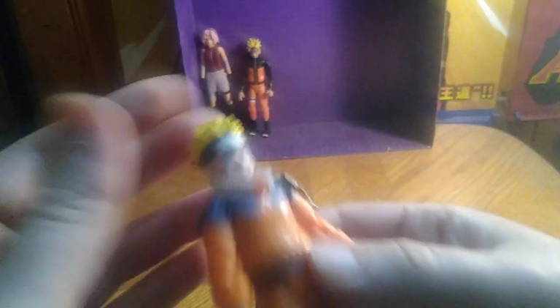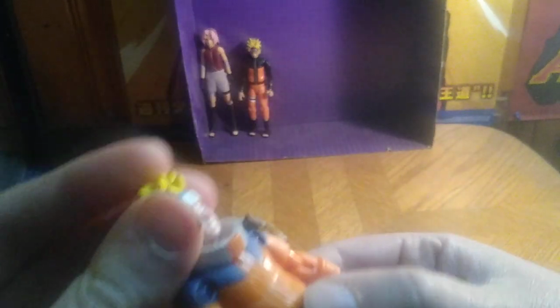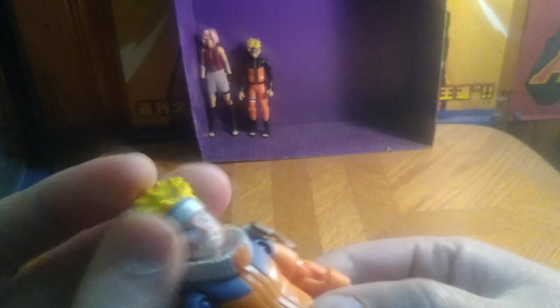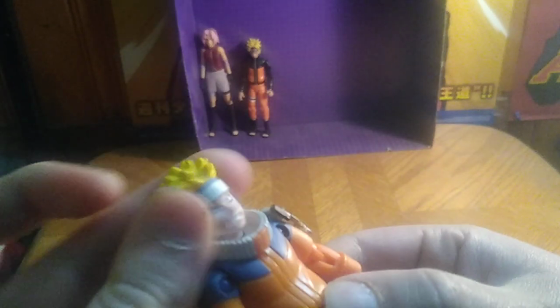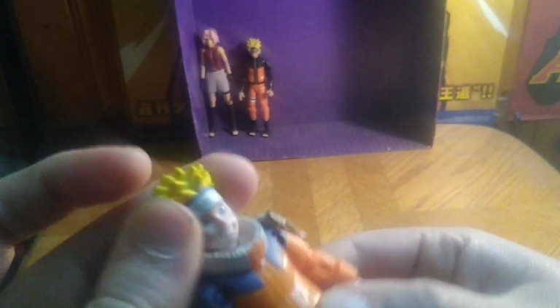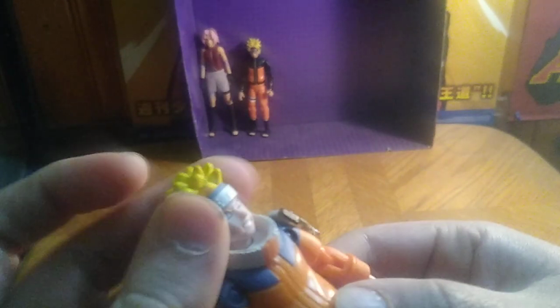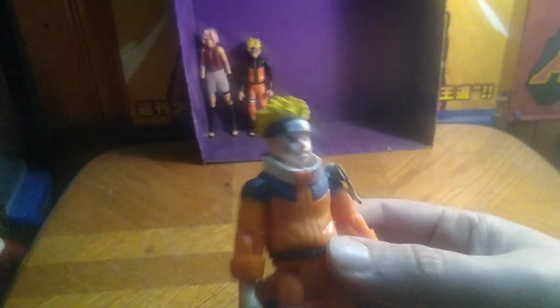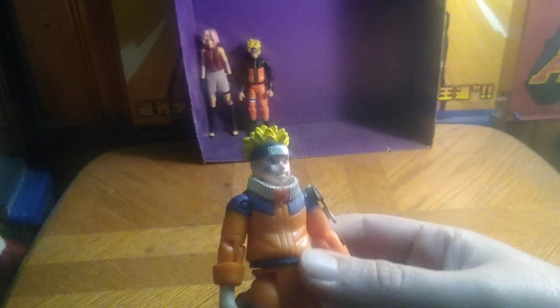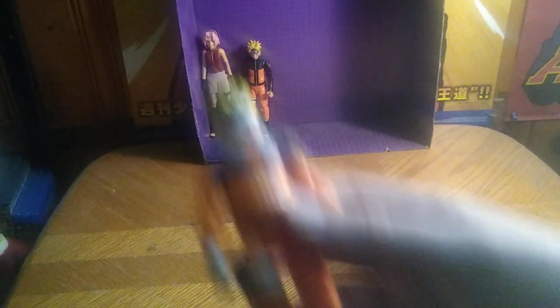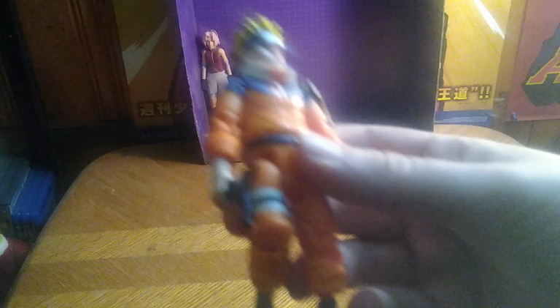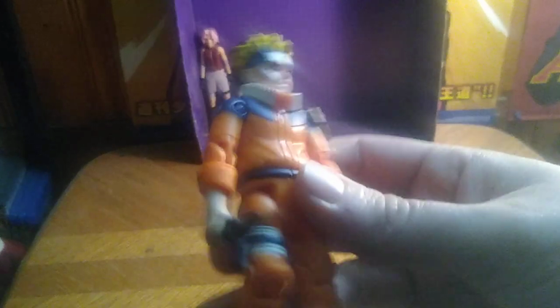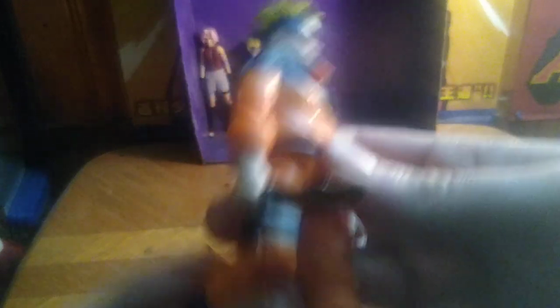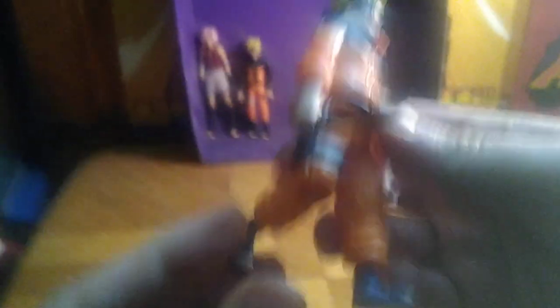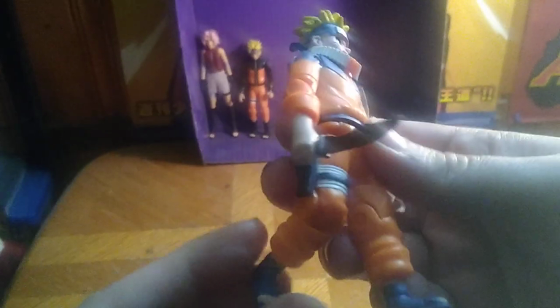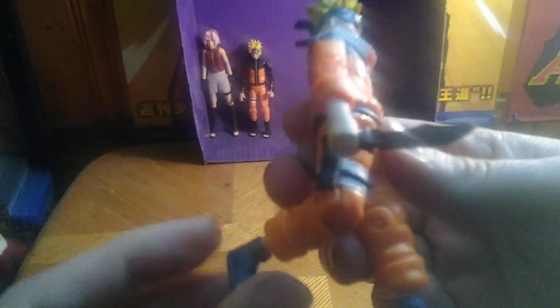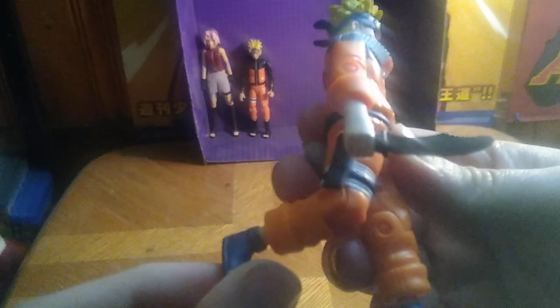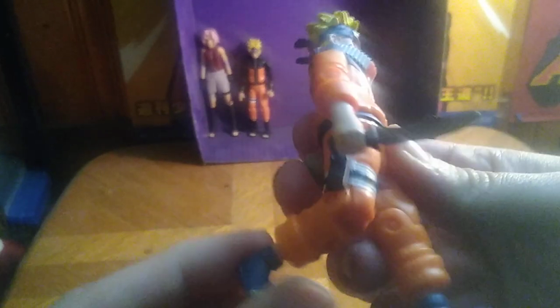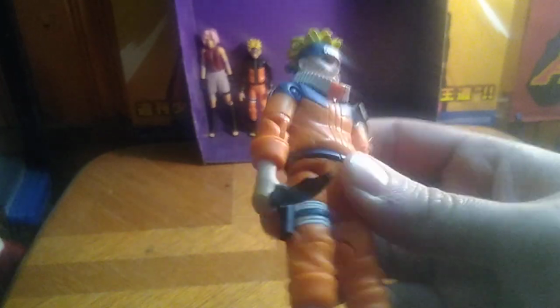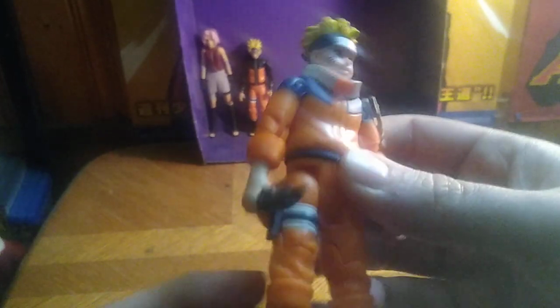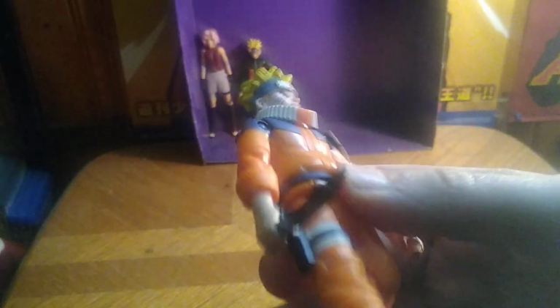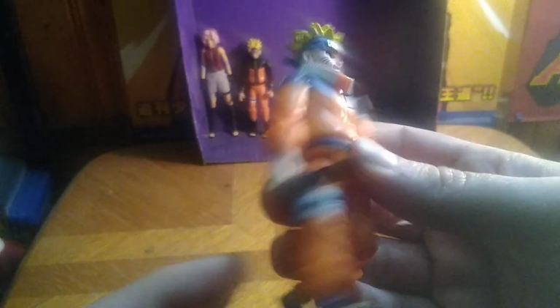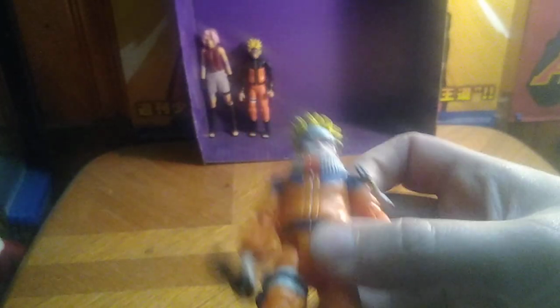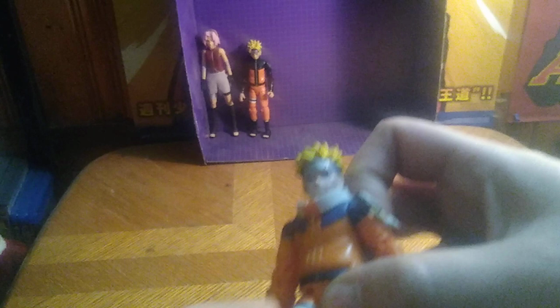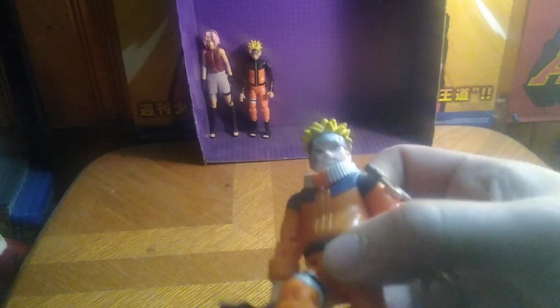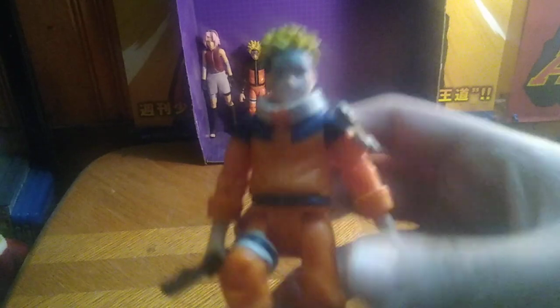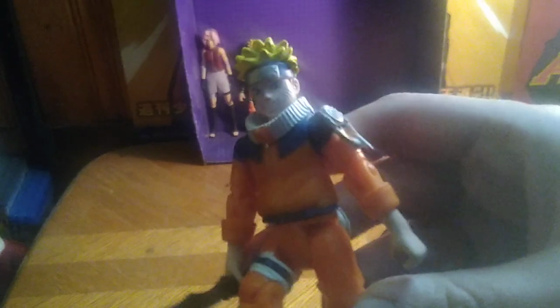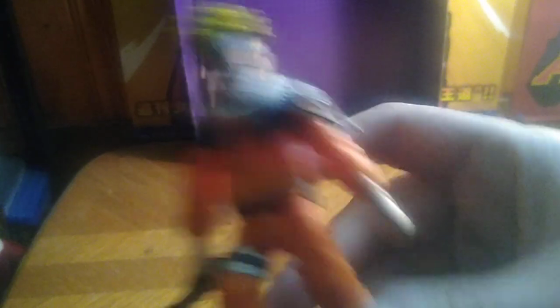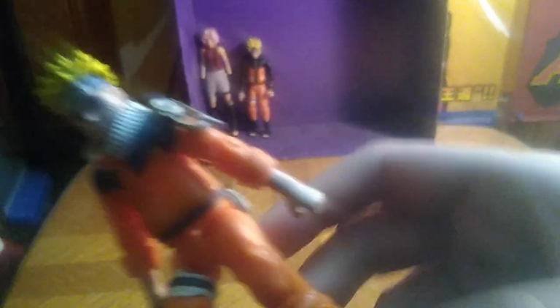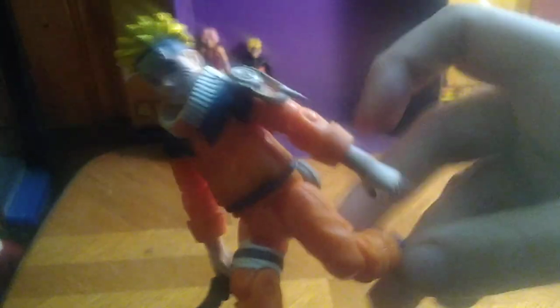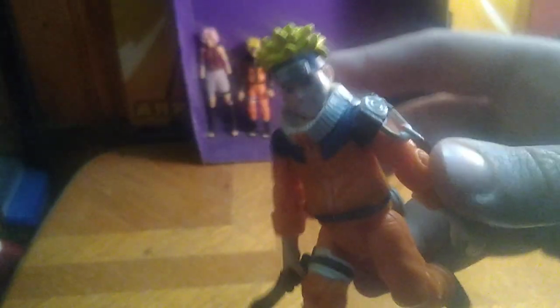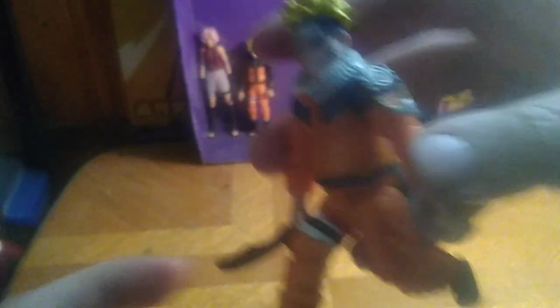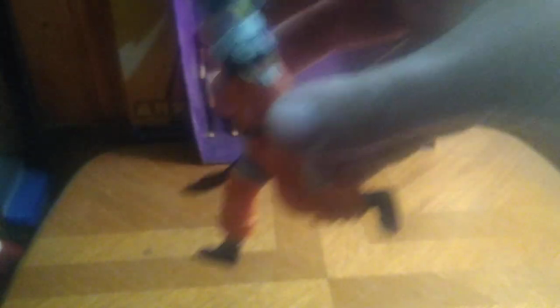So, articulation. The head is not on a ball joint because this is an older figure. Does get bend at the knees, which is nice. You can get some dynamic running poses if you want.